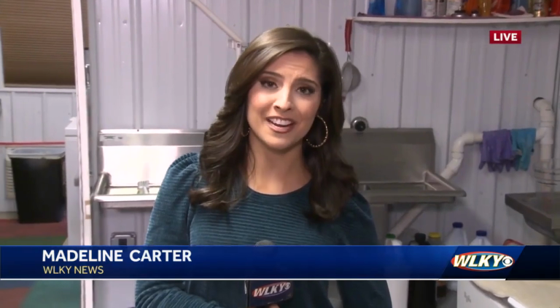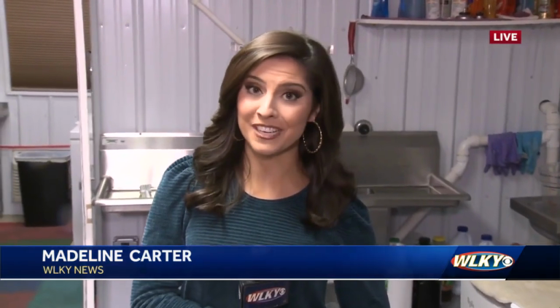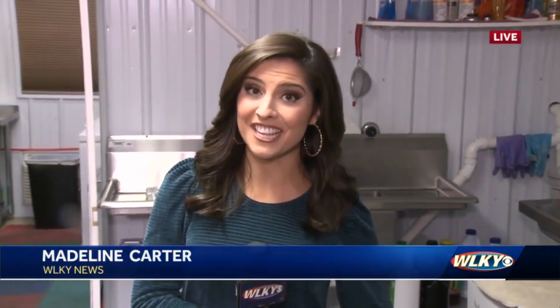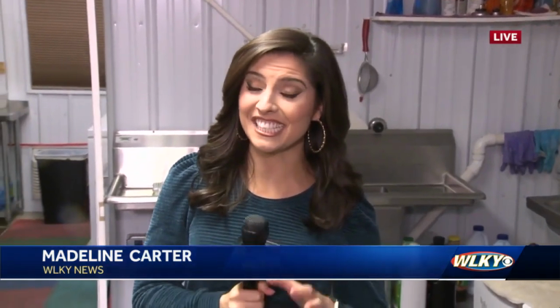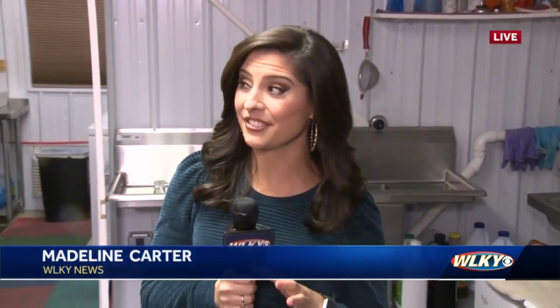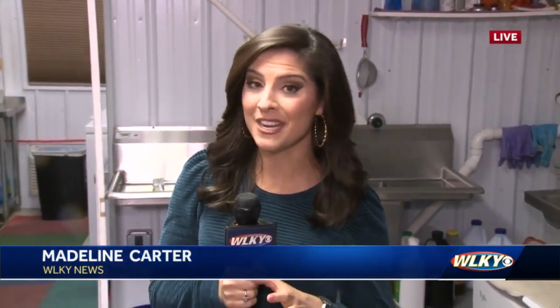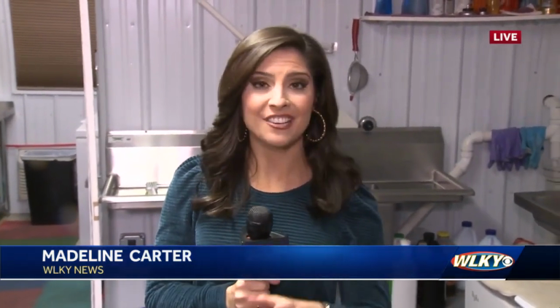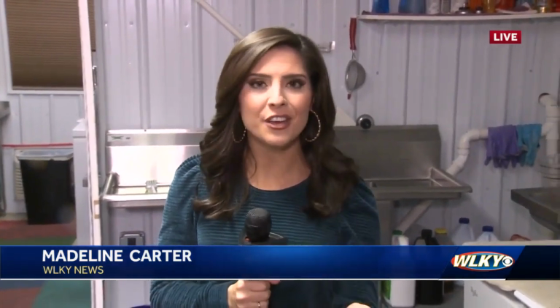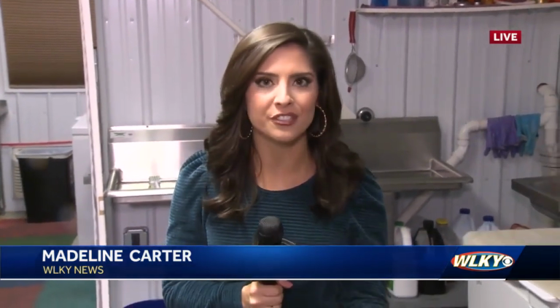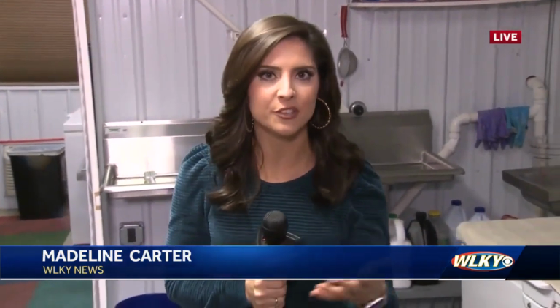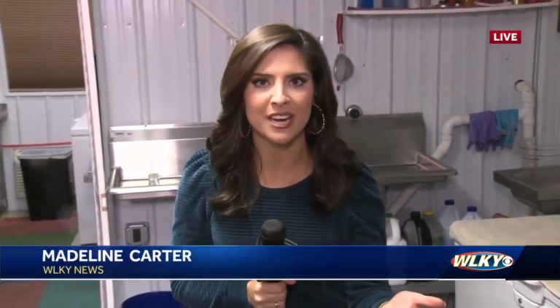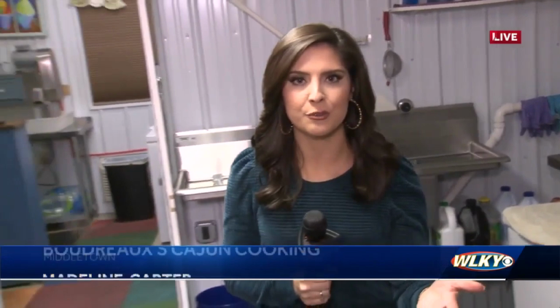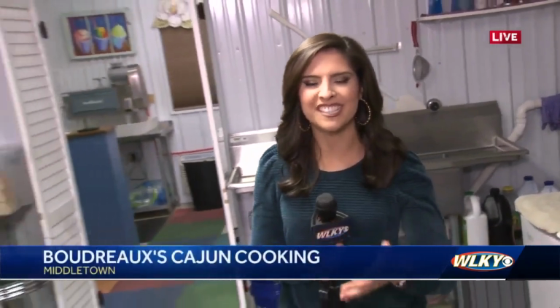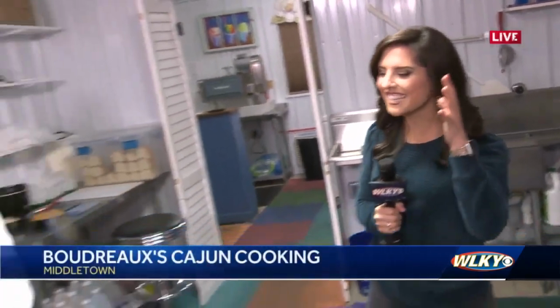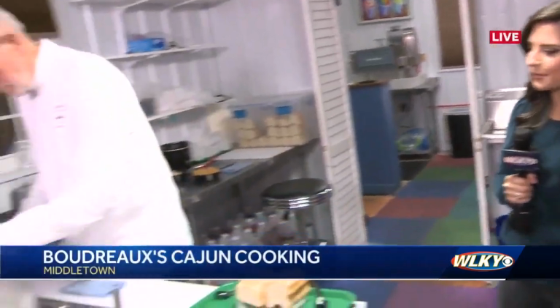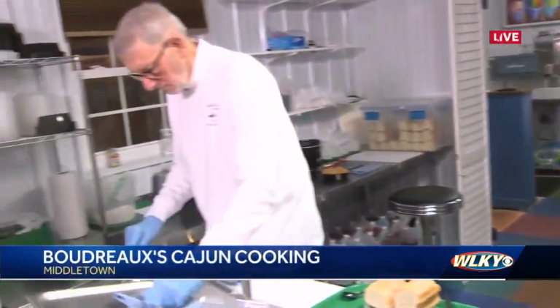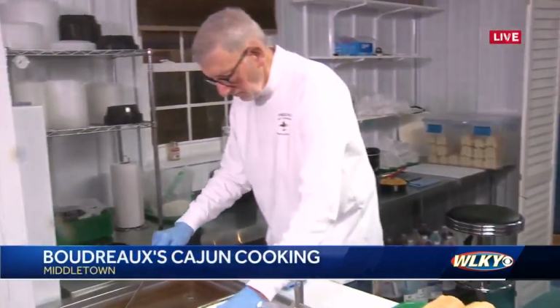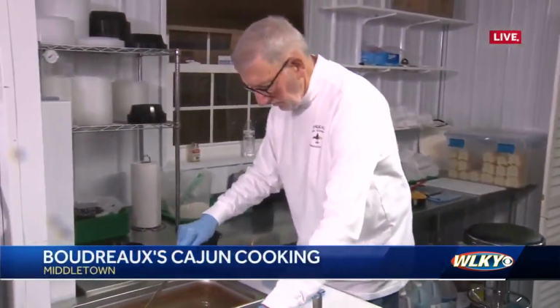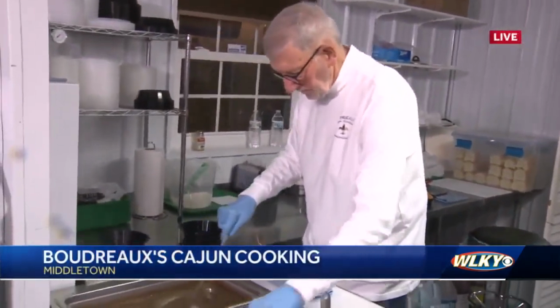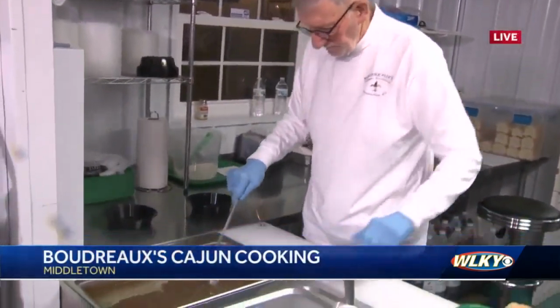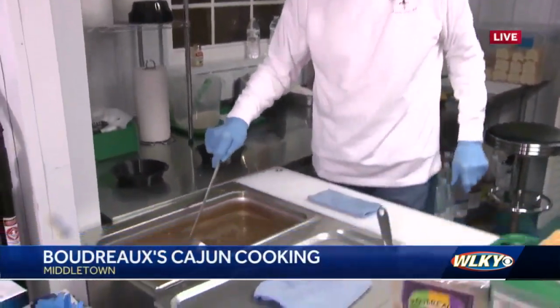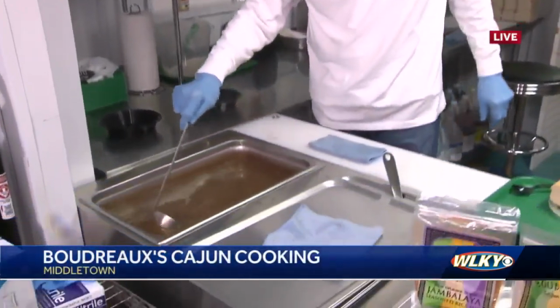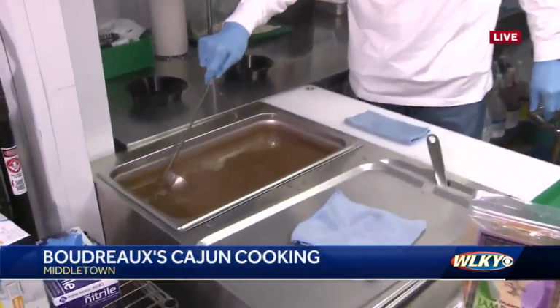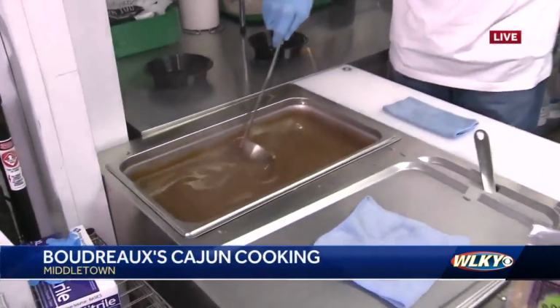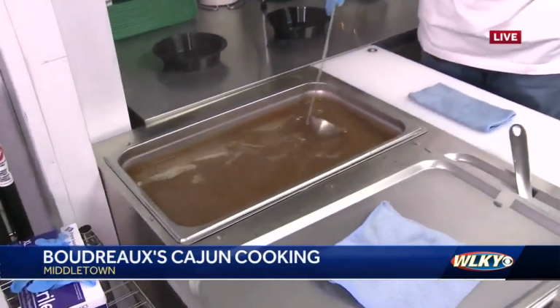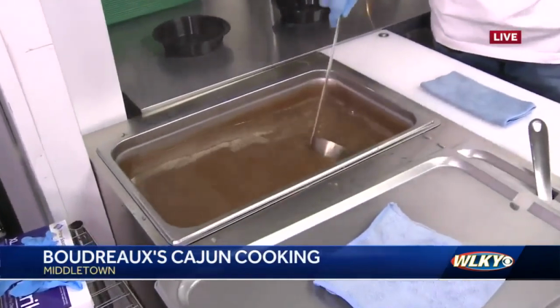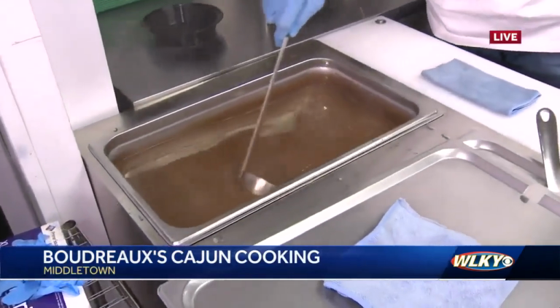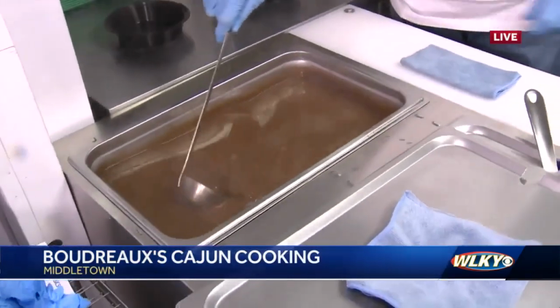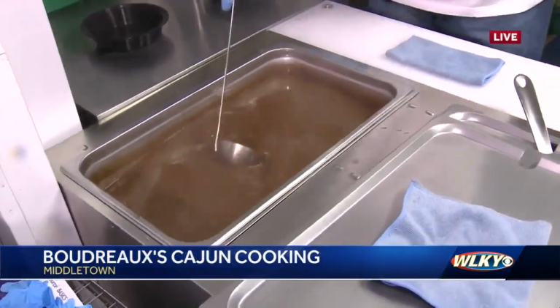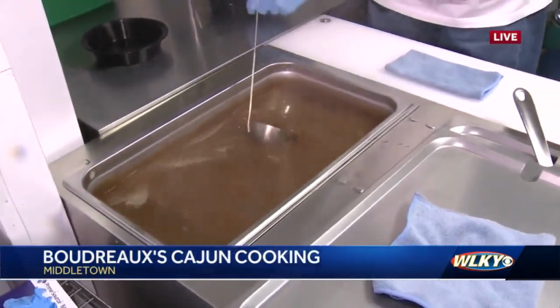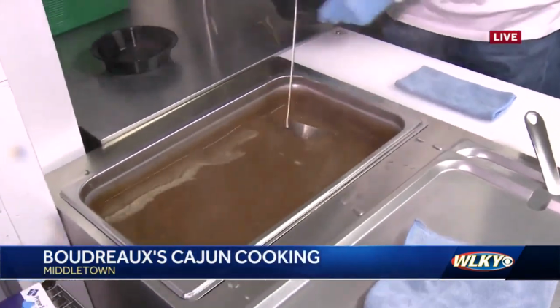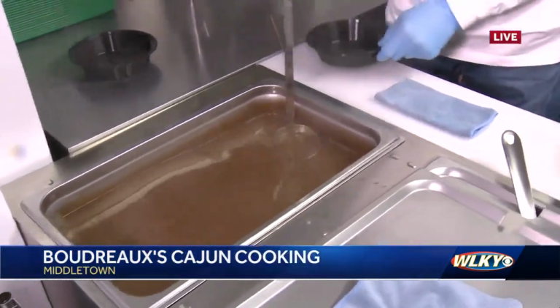I've been waiting all morning to try this delicious food. You should know that carnival season is going on right now in New Orleans — this is the time to splurge, so you've got to celebrate with this authentic Cajun cooking. I'm here with J.J. Boudreaux. J.J., what do you got over here?